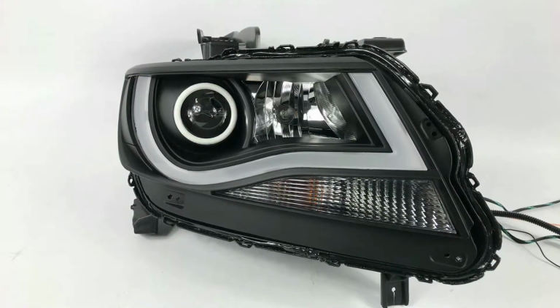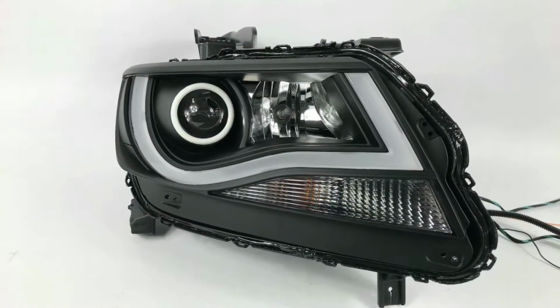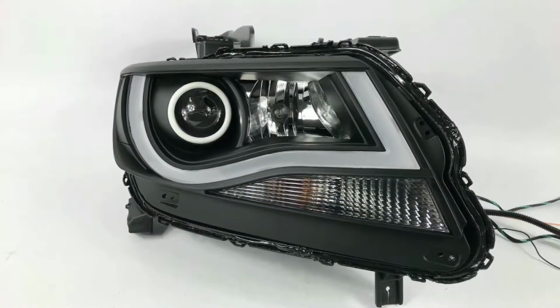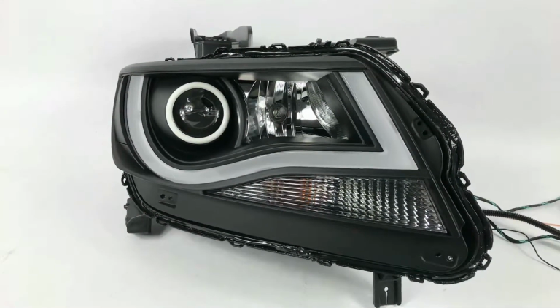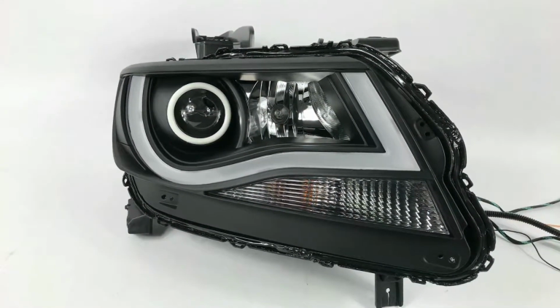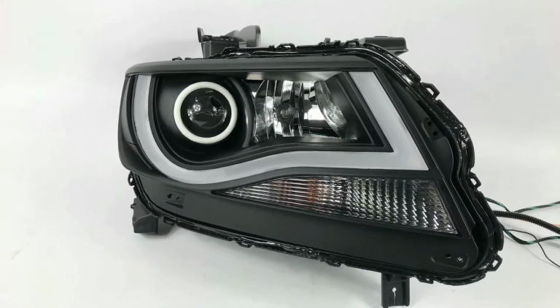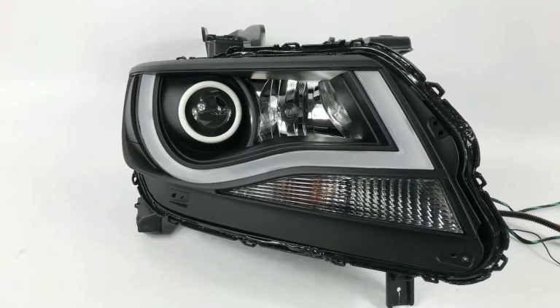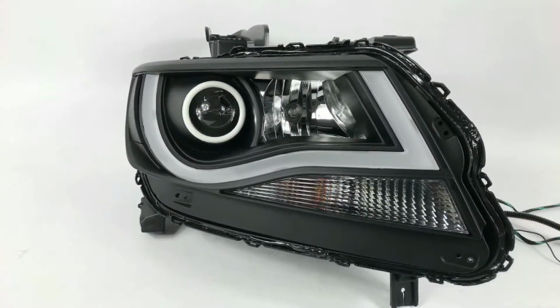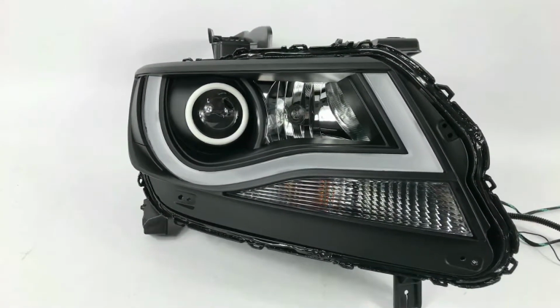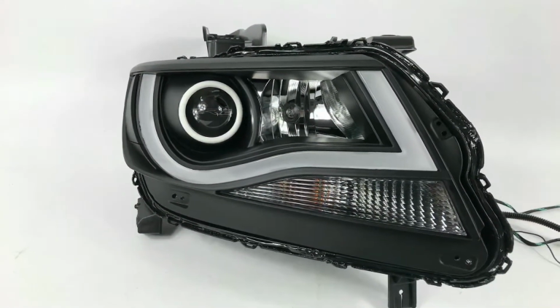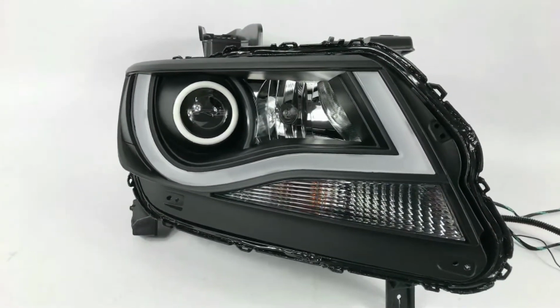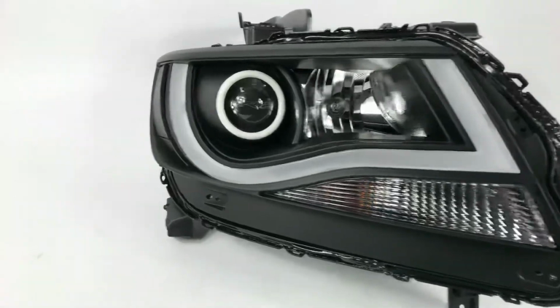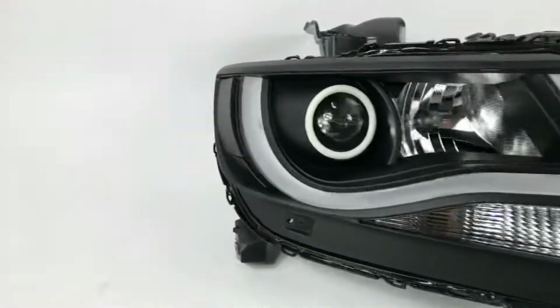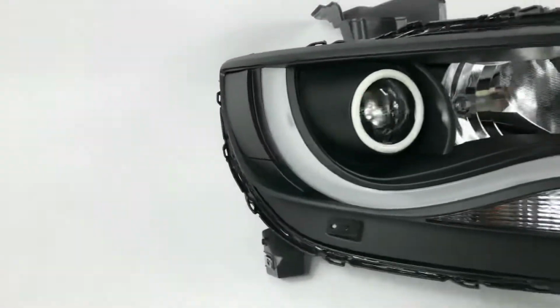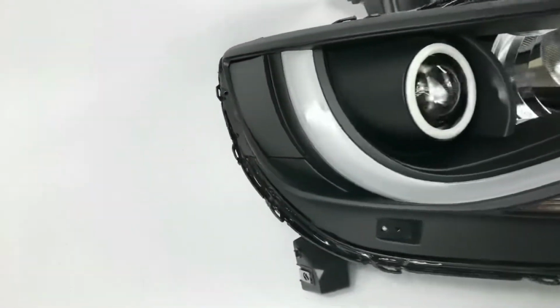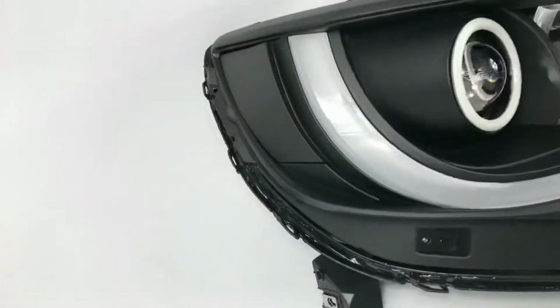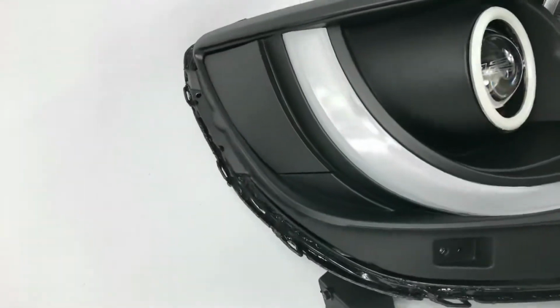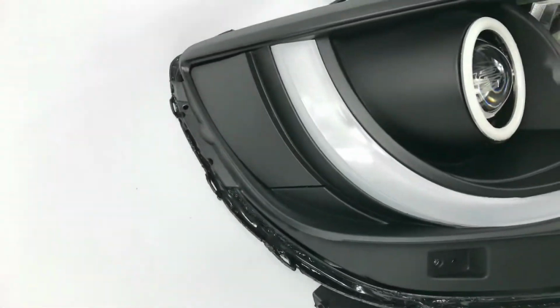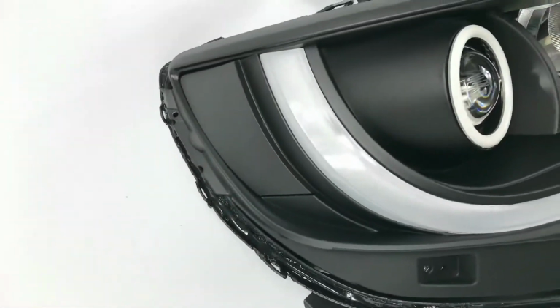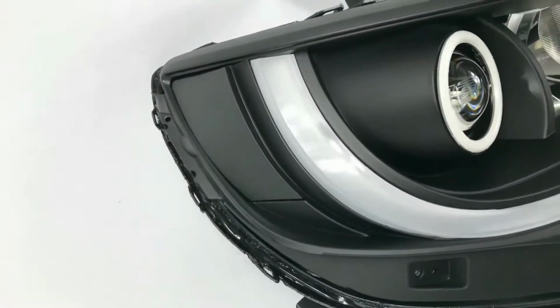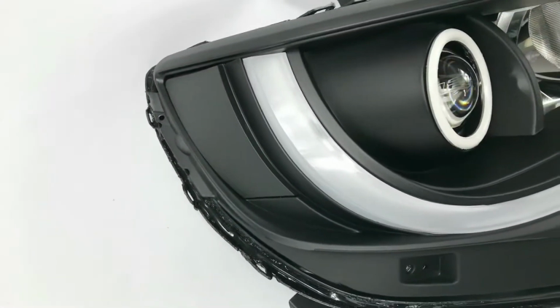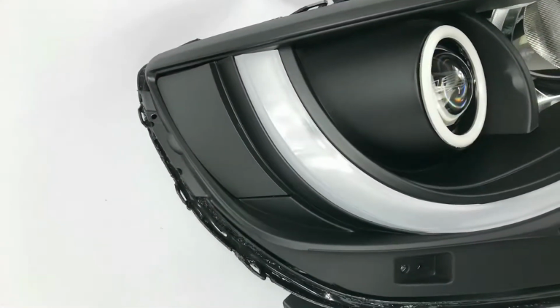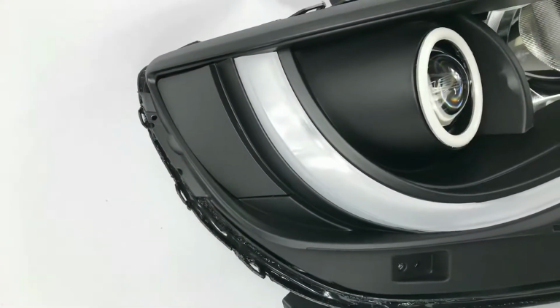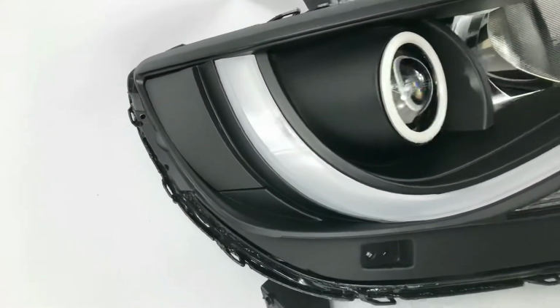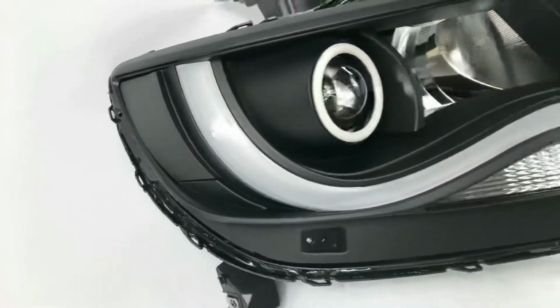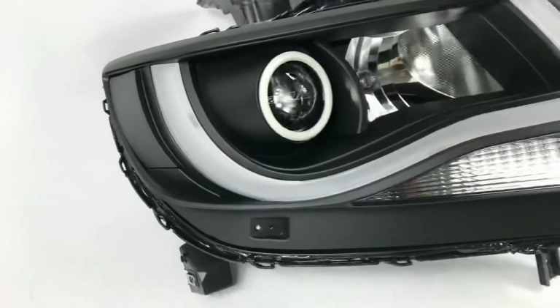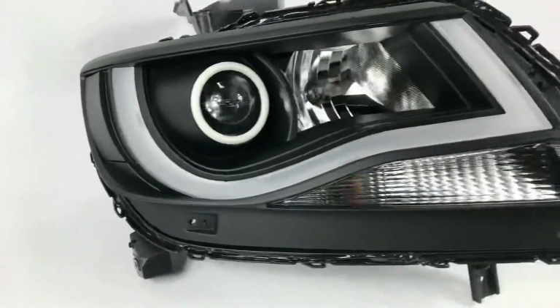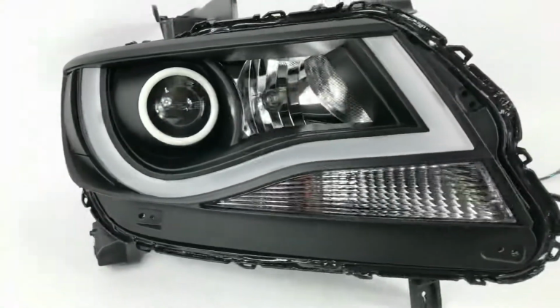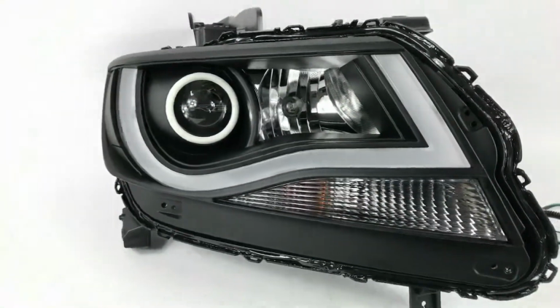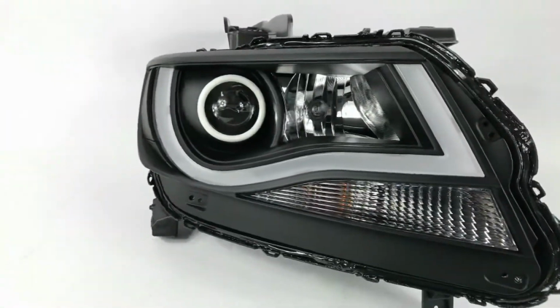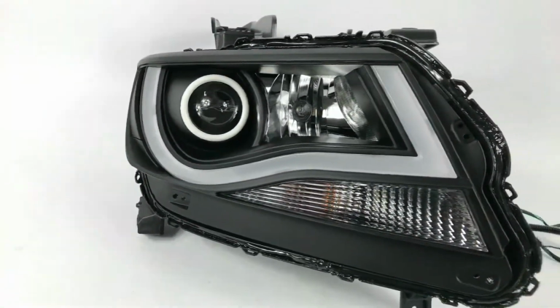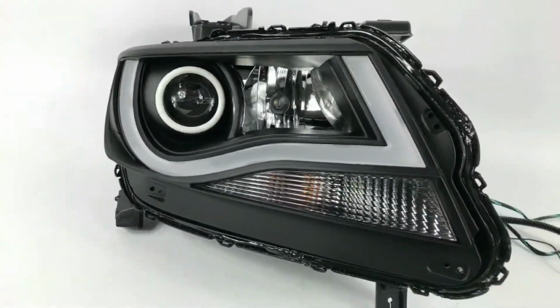We're going over the Chevy Colorado headlights. An aftermarket headlight came with the black housing. We've done the amber on the side in a semi-flat black — it pretty much matches perfectly. You can see the halo up on the front.